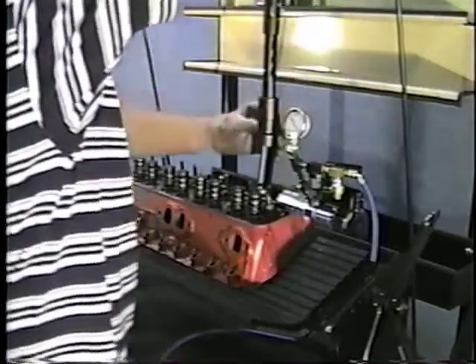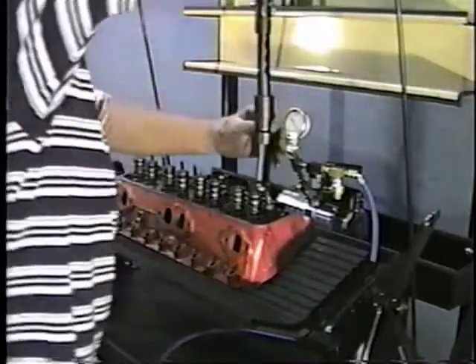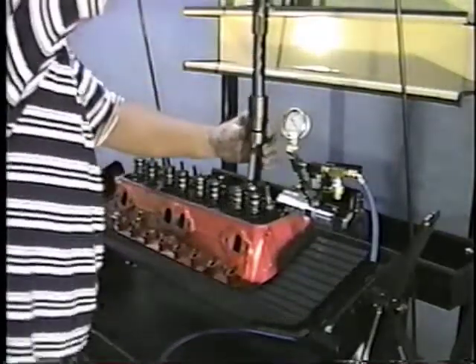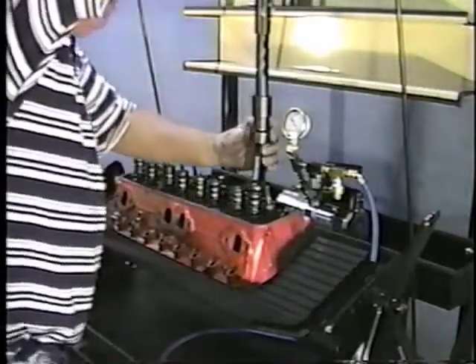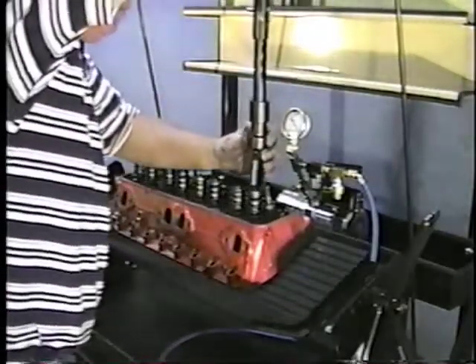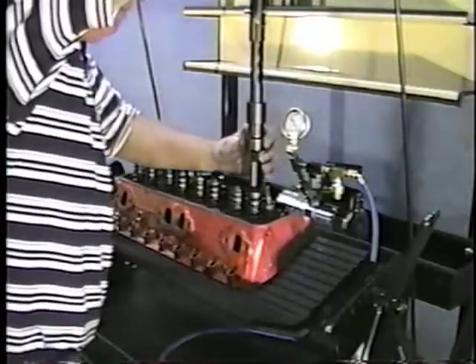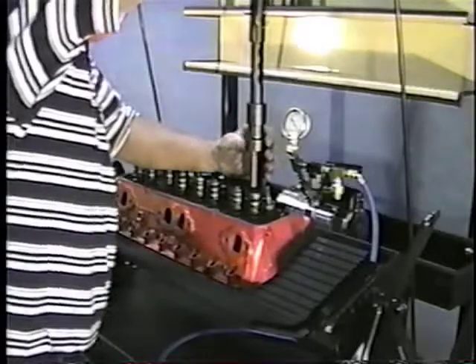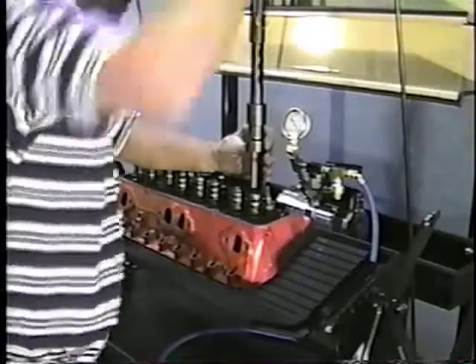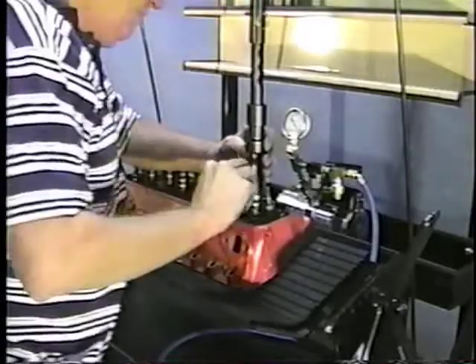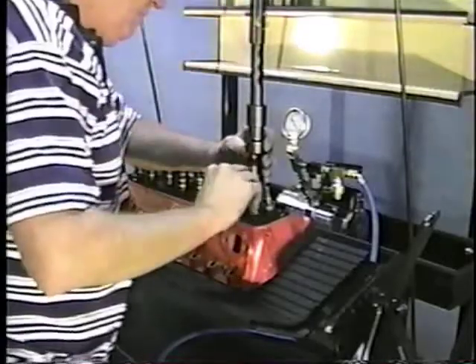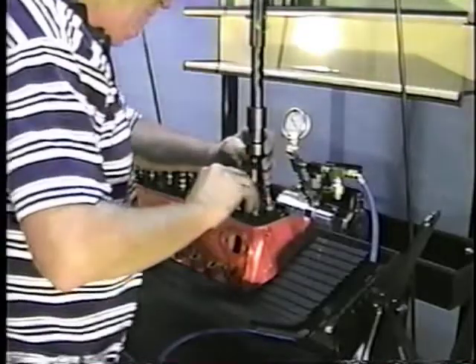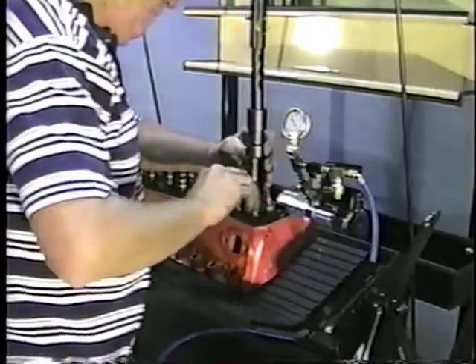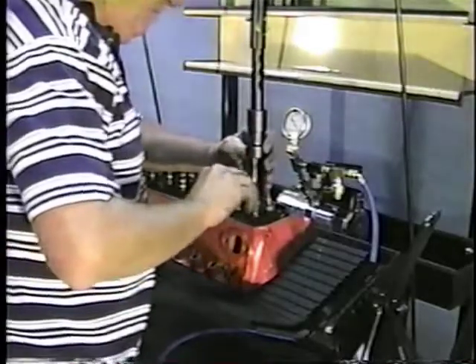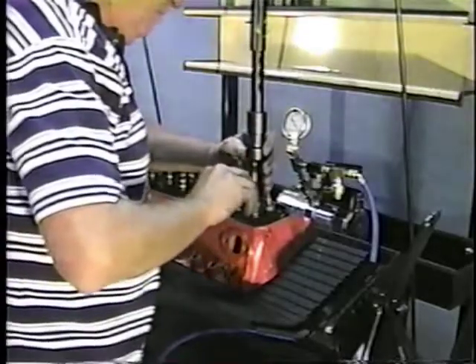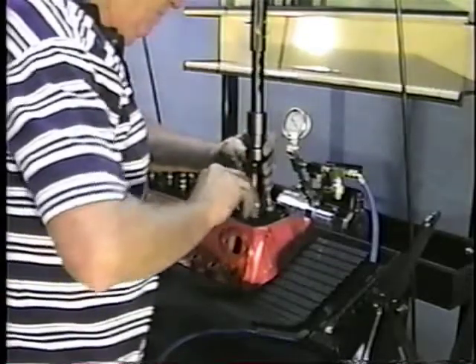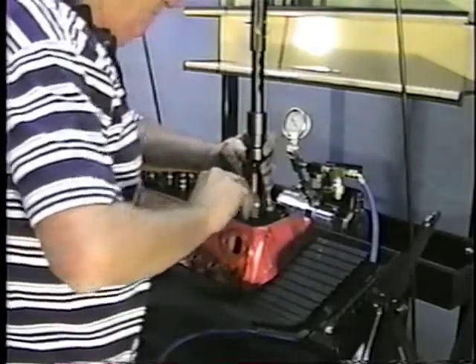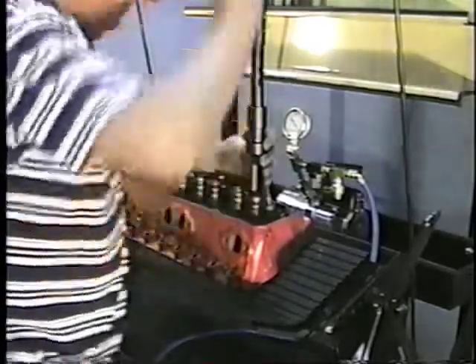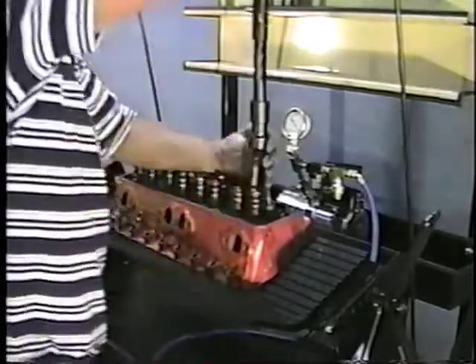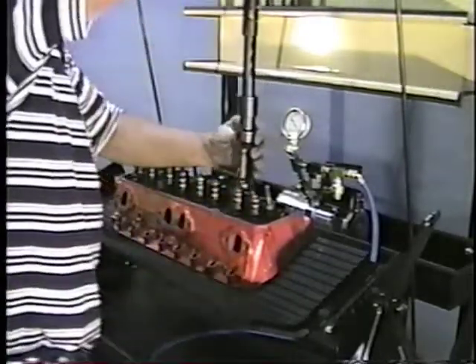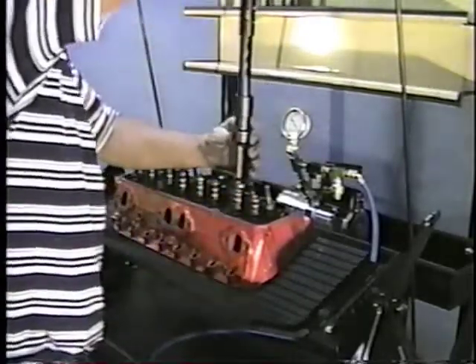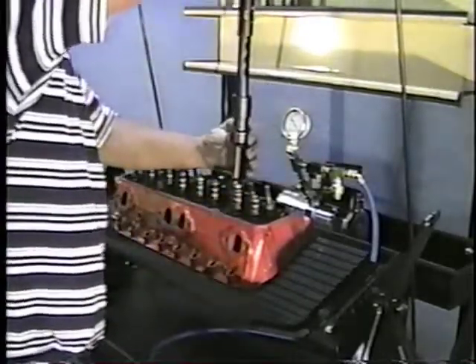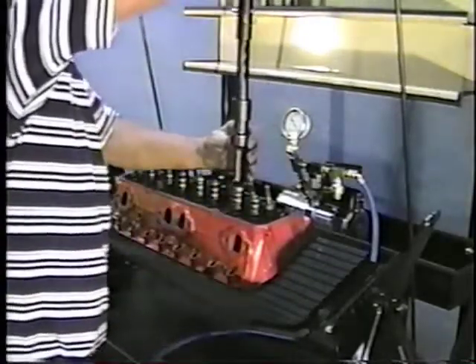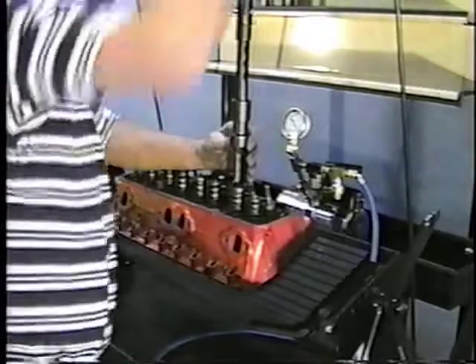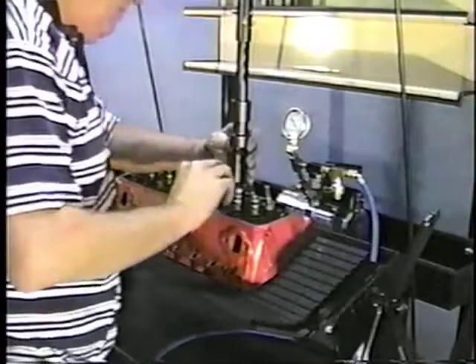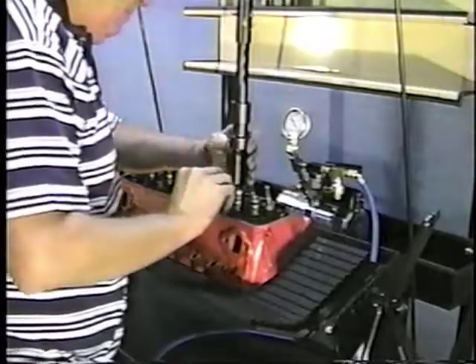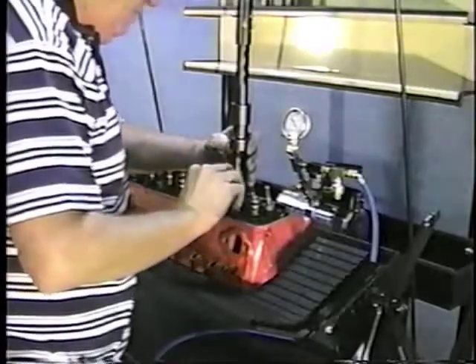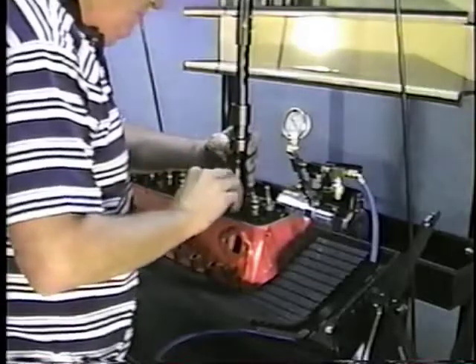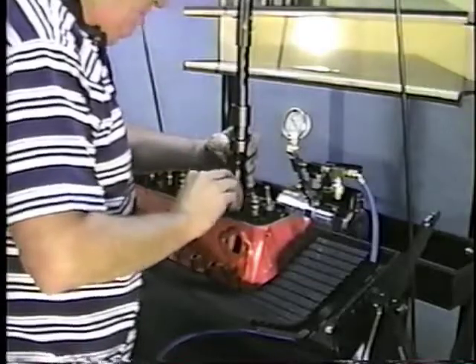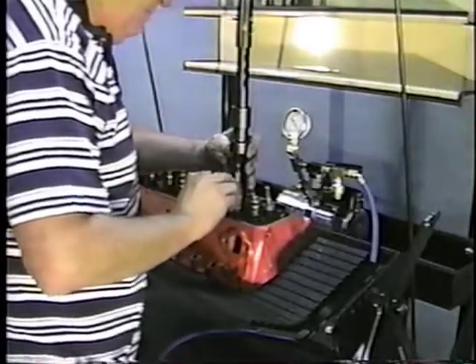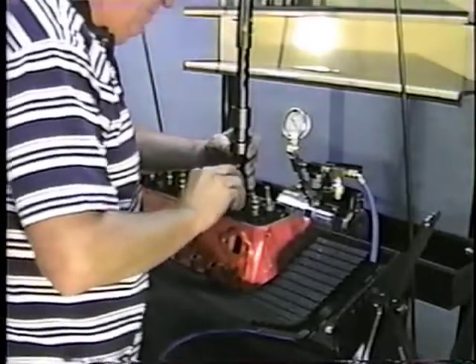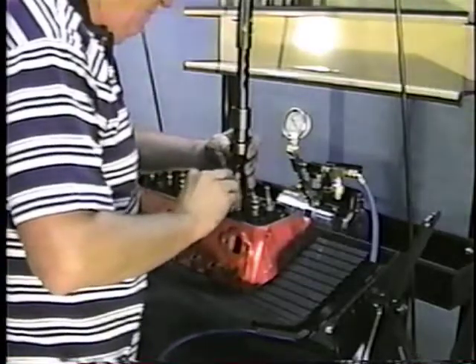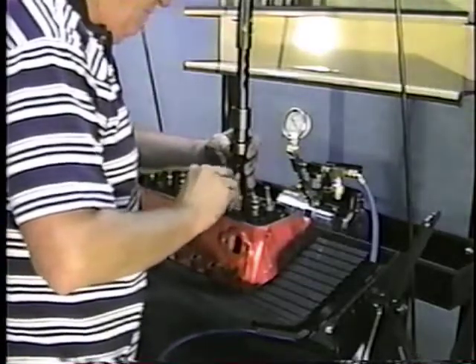Now we just put the plunger on top and wiggle them back and forth with your fingers on top of the keepers. It's foot operated — you just push down and the keepers will fall into place.